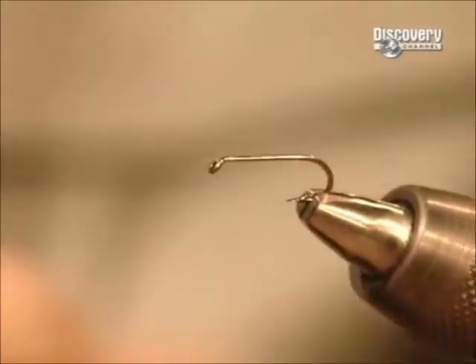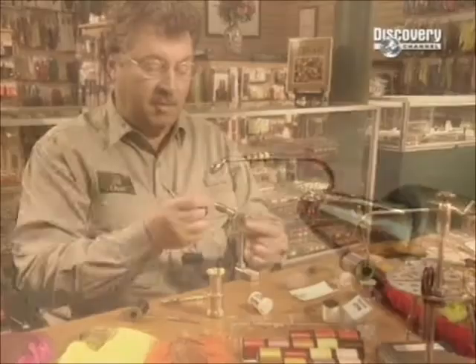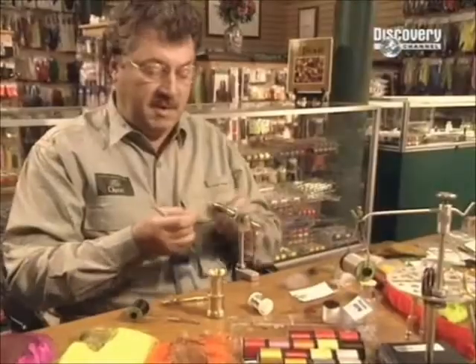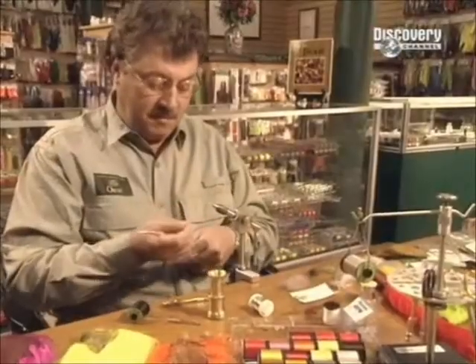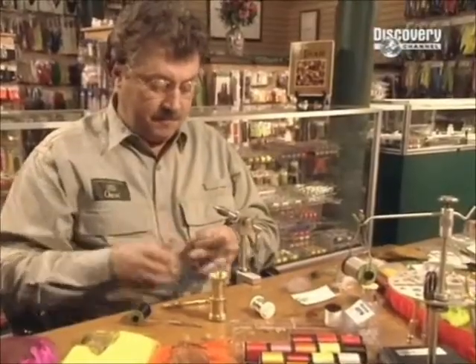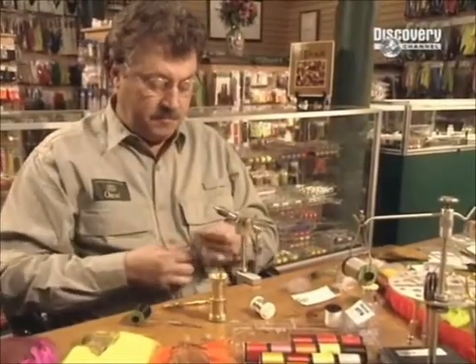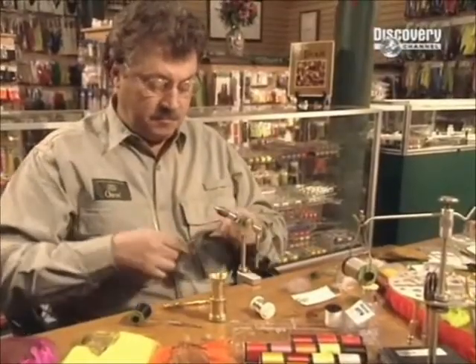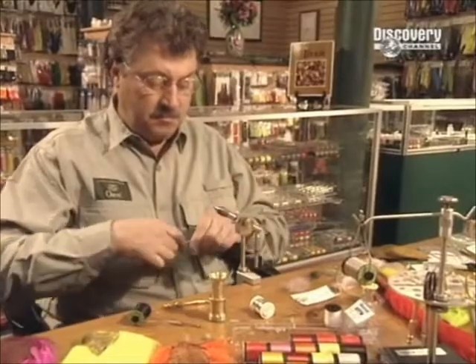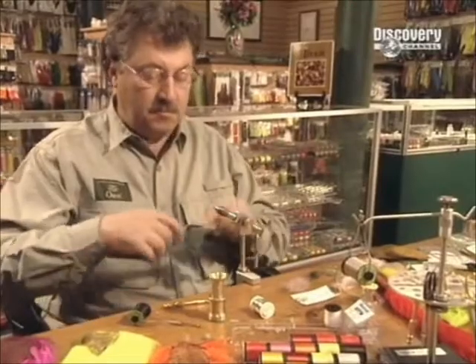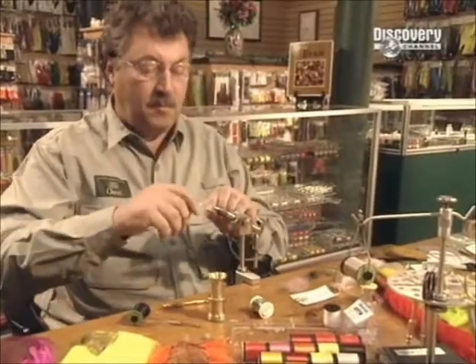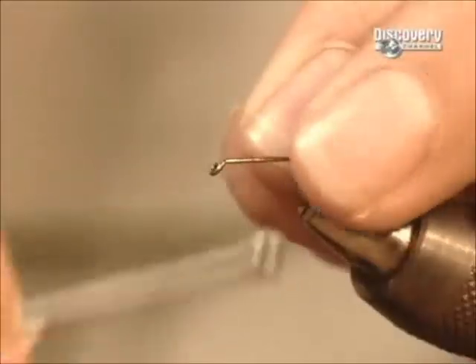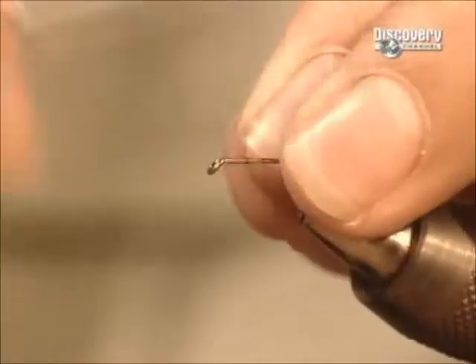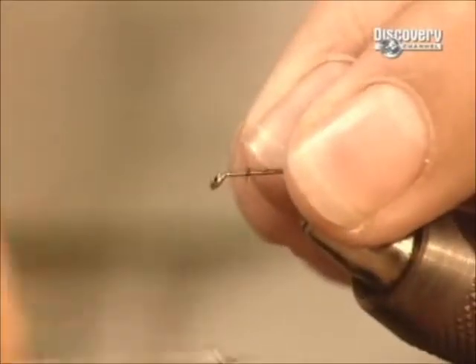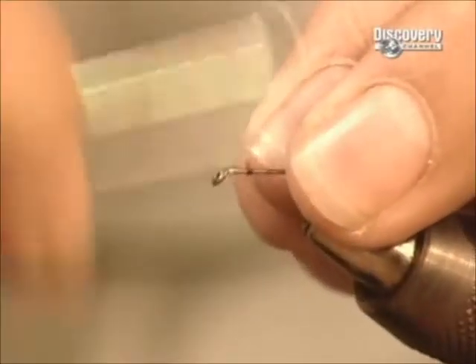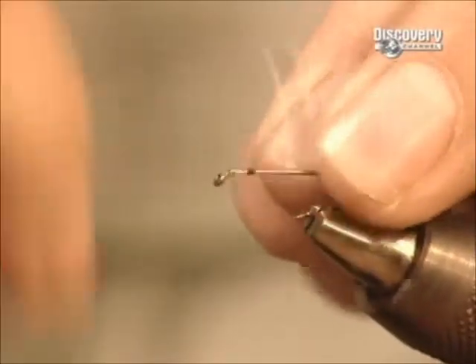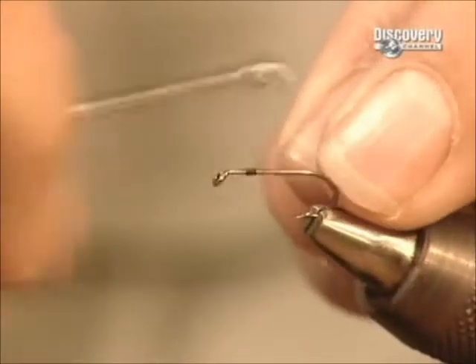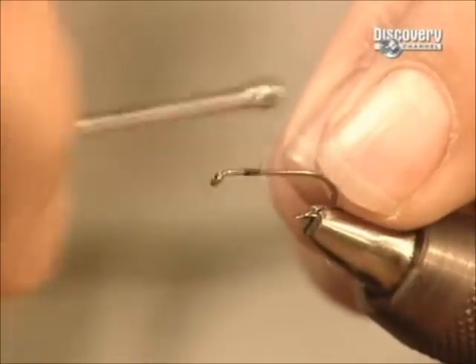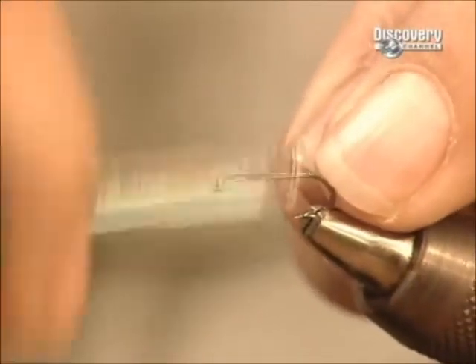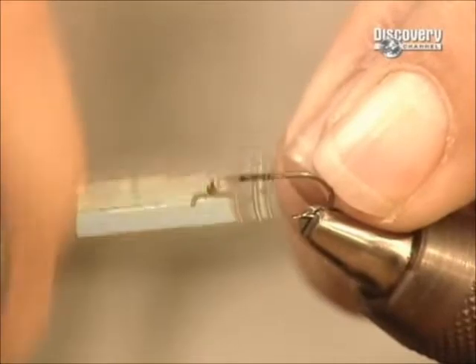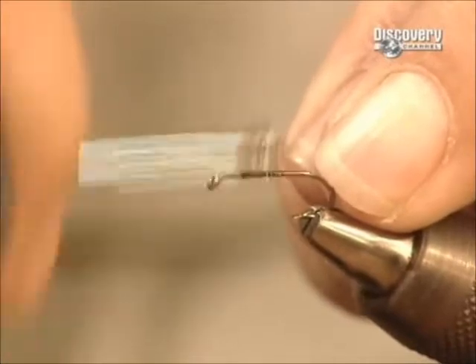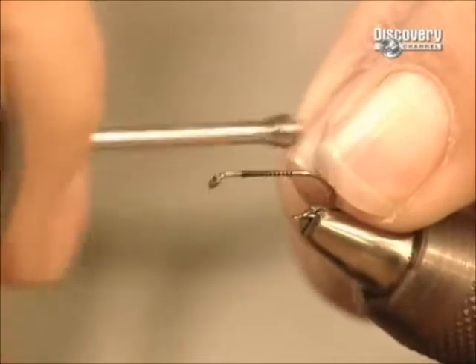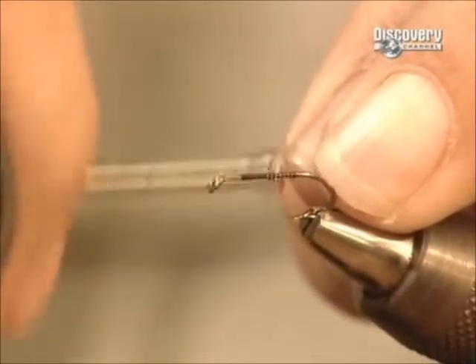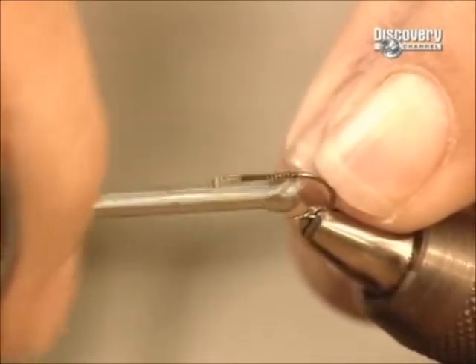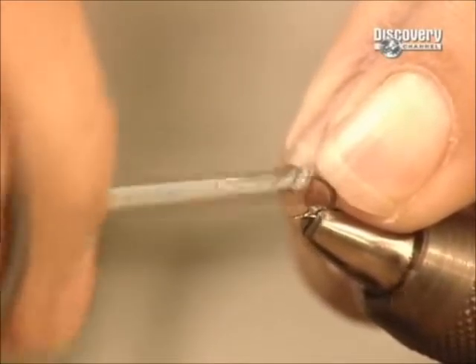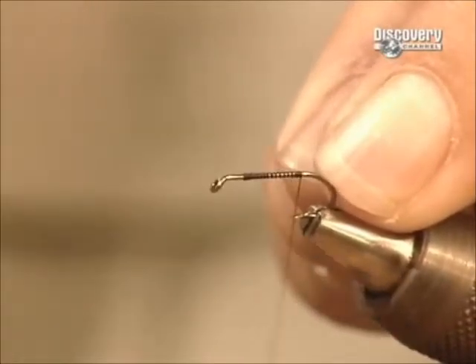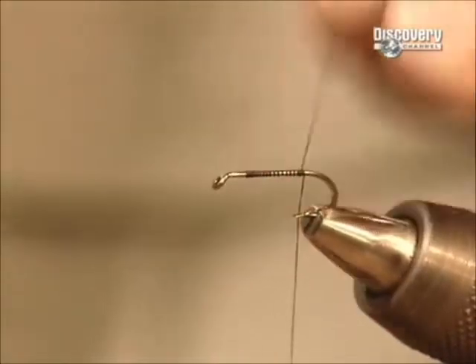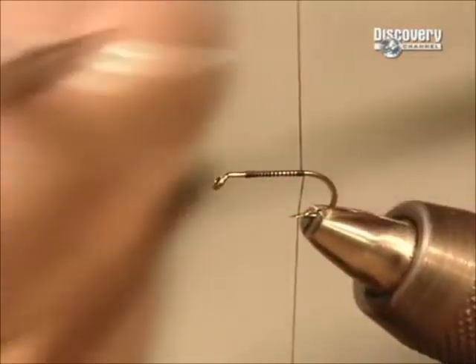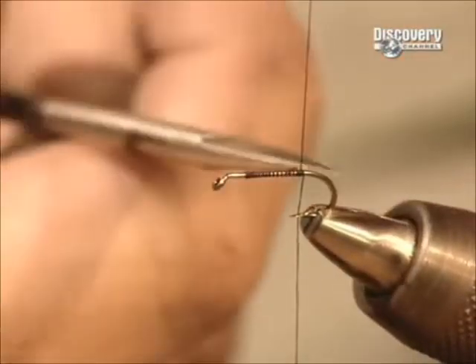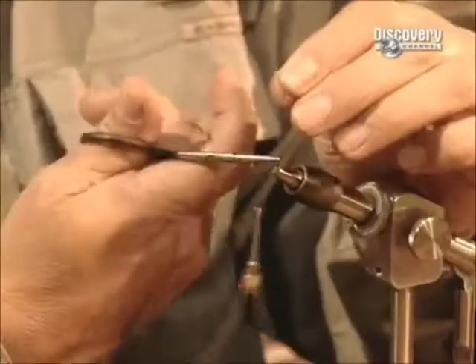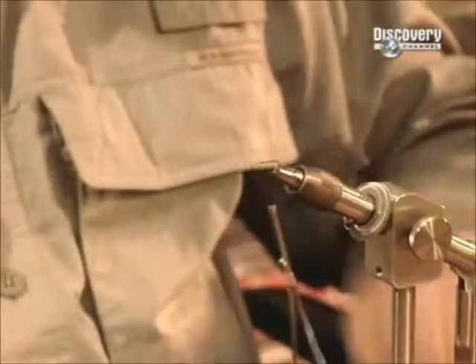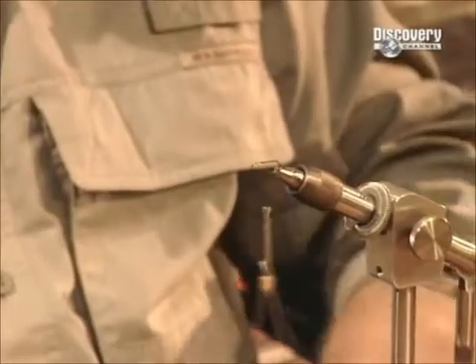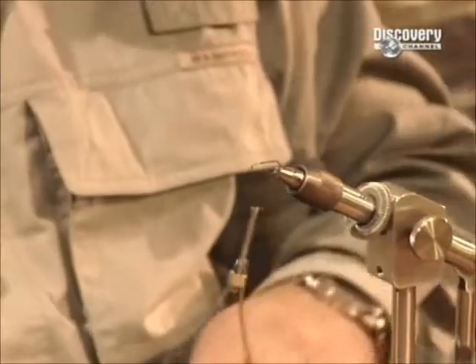The fly maker starts by placing a hook in a vise. Using a tool called a bobbin holder, he winds a waxed nylon thread carefully and tightly around the shank of the hook, then cuts off the excess.